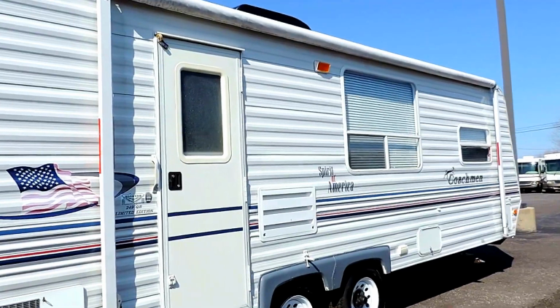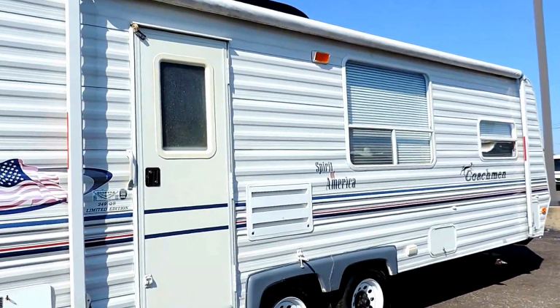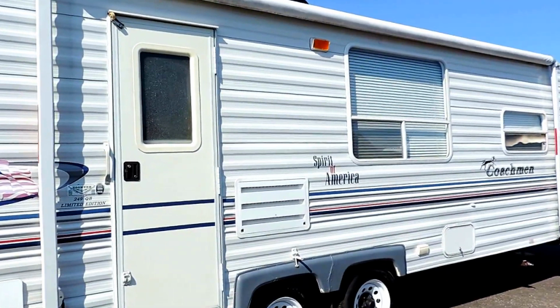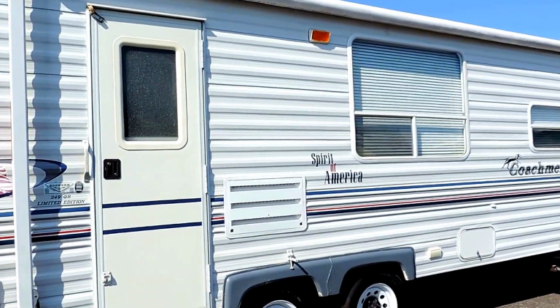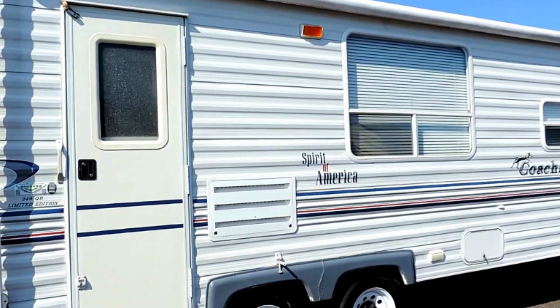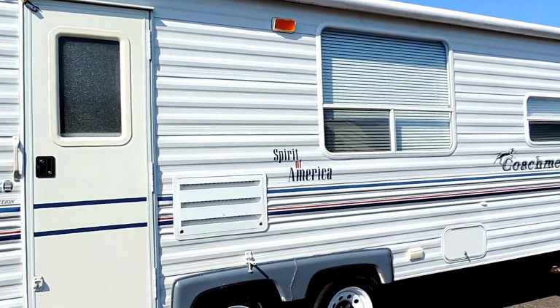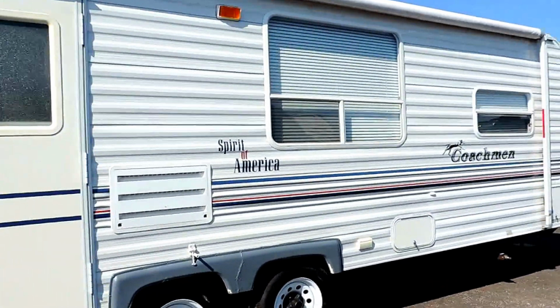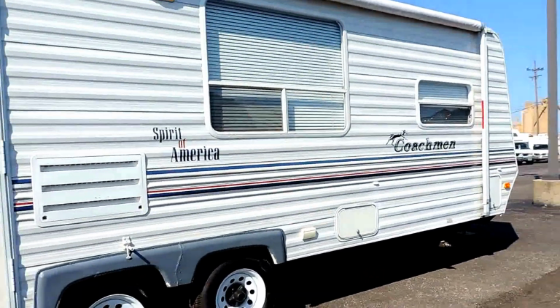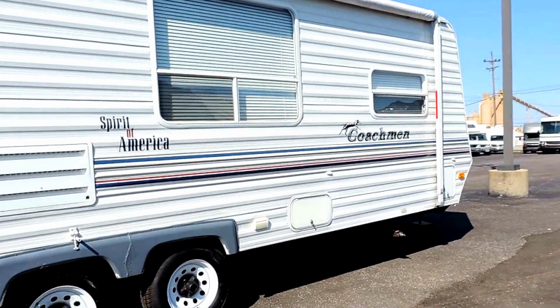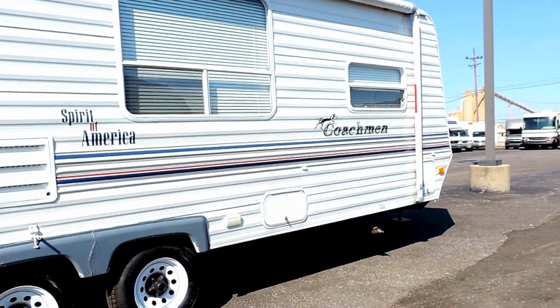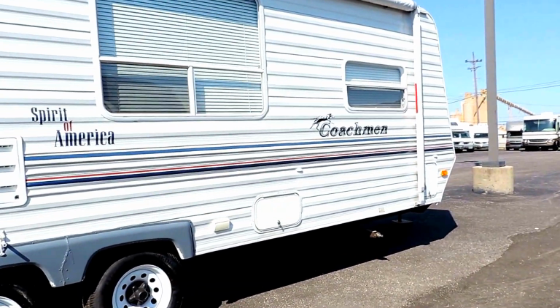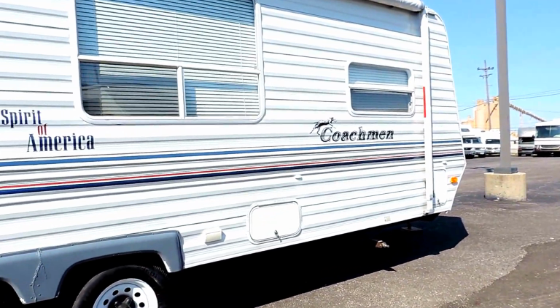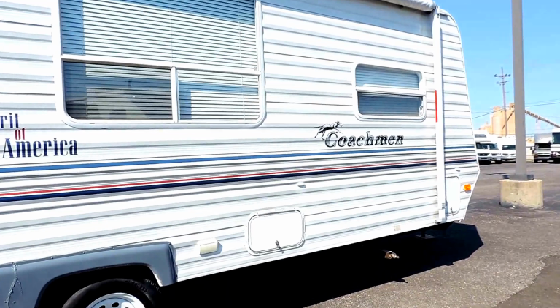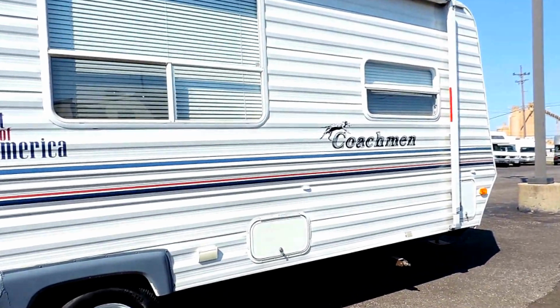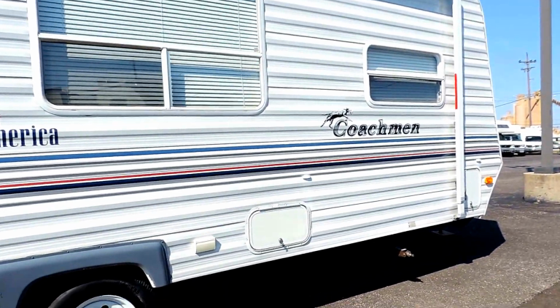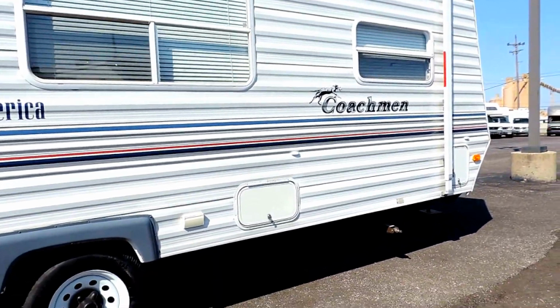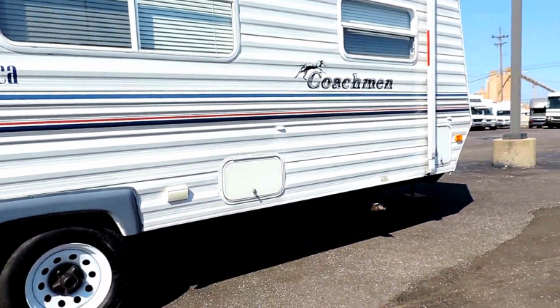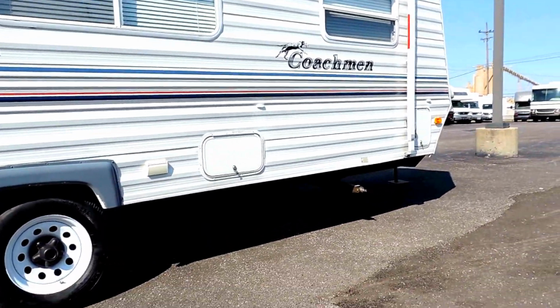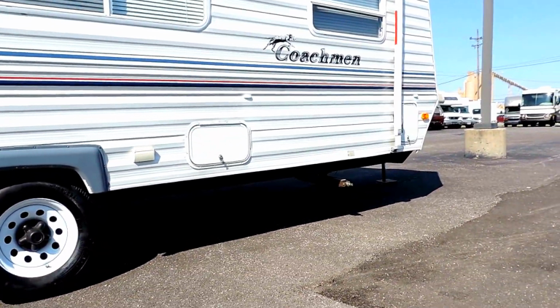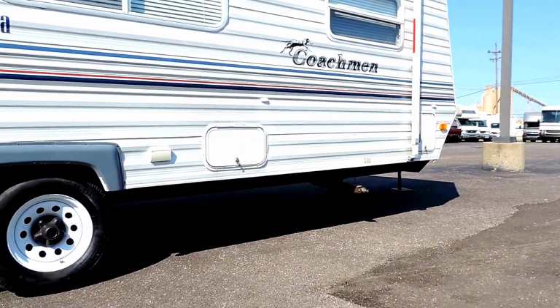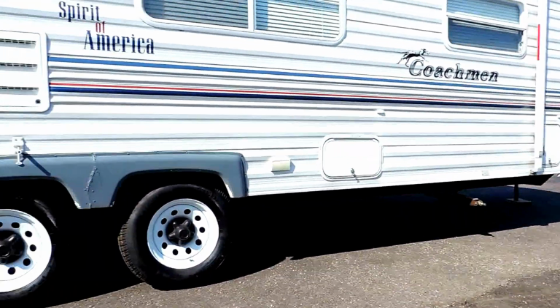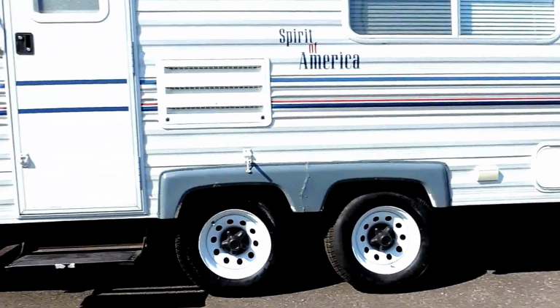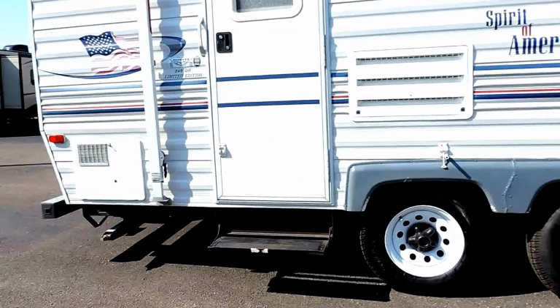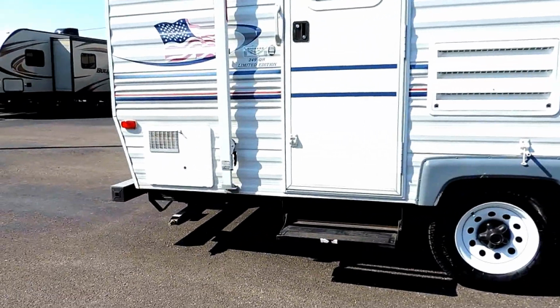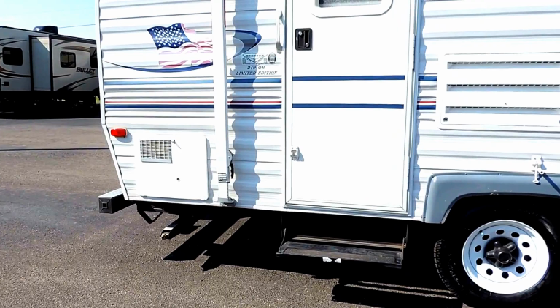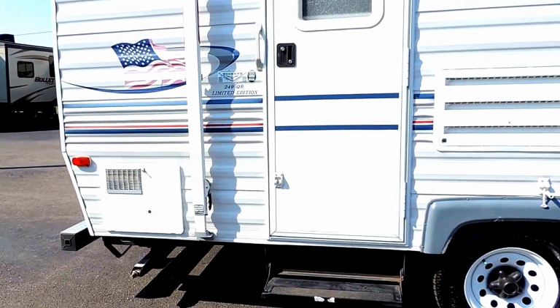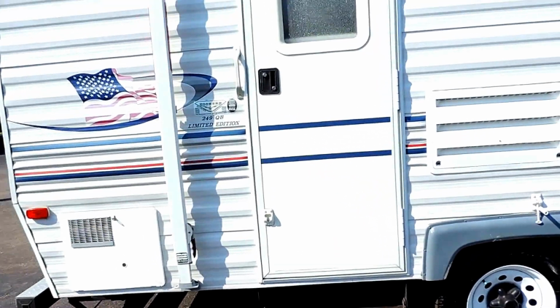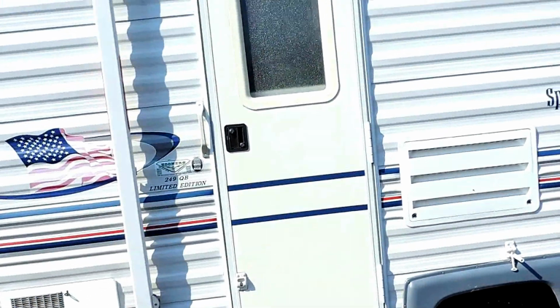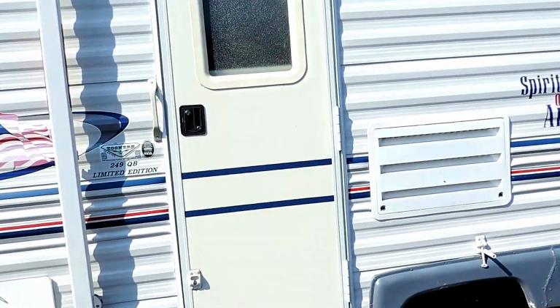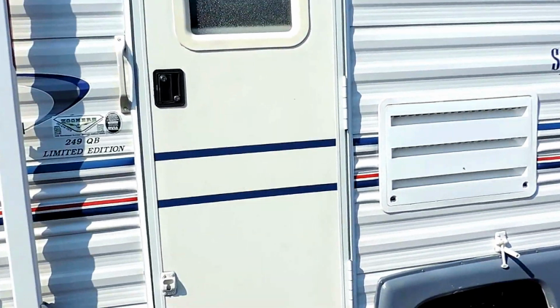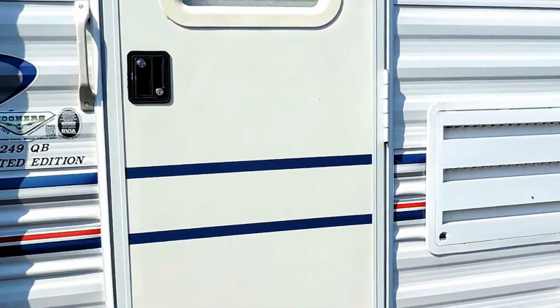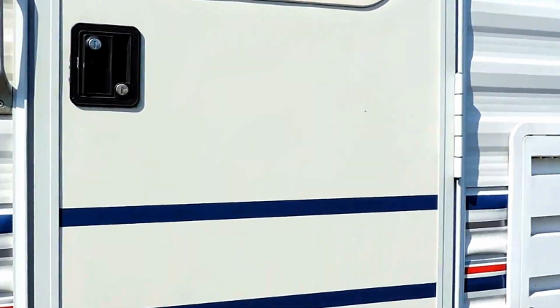Six-gallon hot water heater. There's additional storage in the front, and we get four corner leveling jacks up underneath — two in the front, two in the back. With a back entrance door, we'll take a look inside.